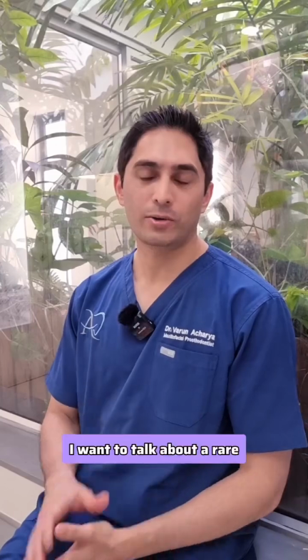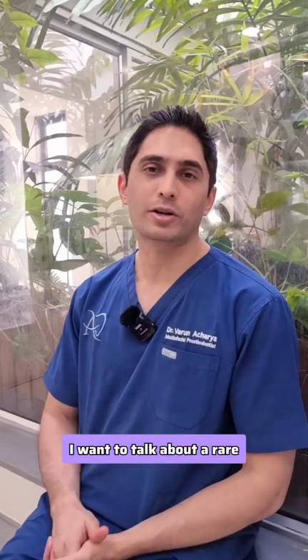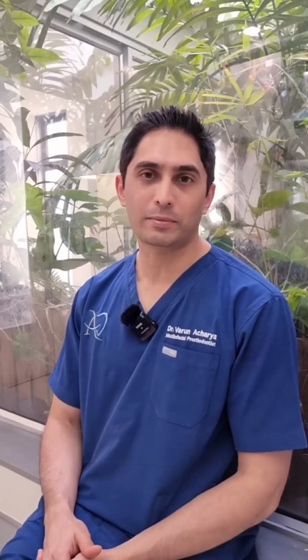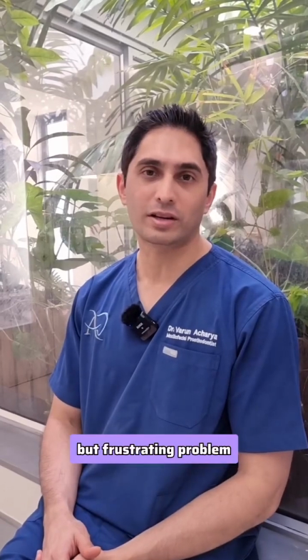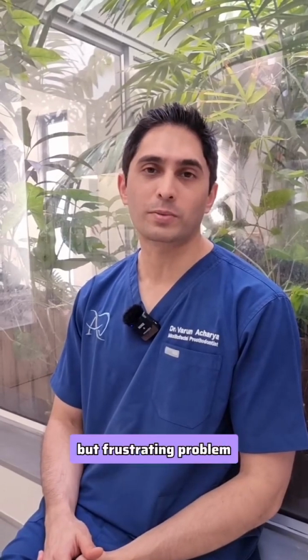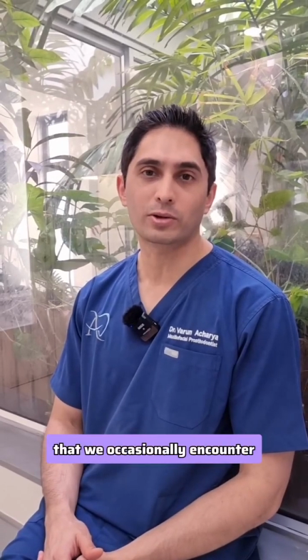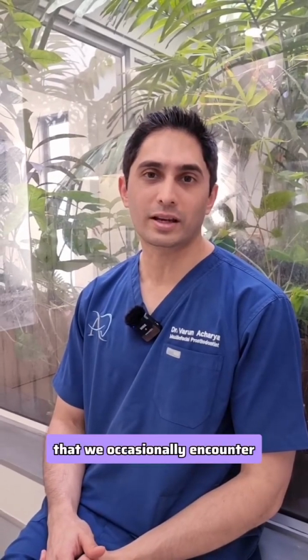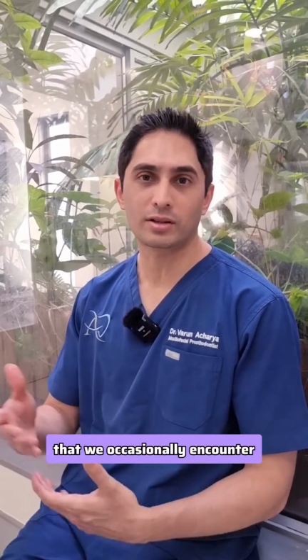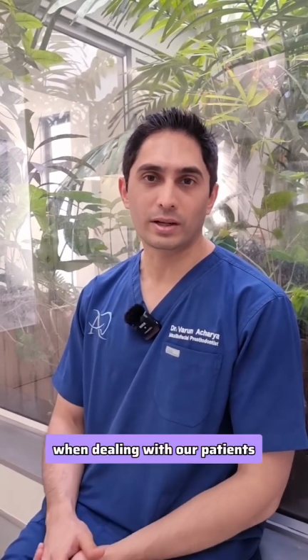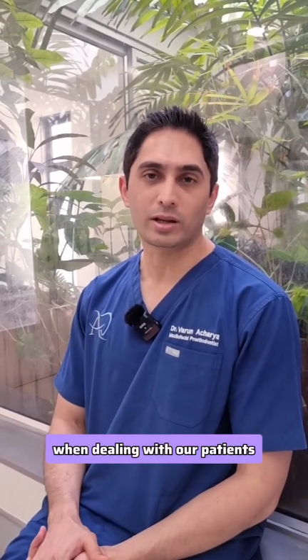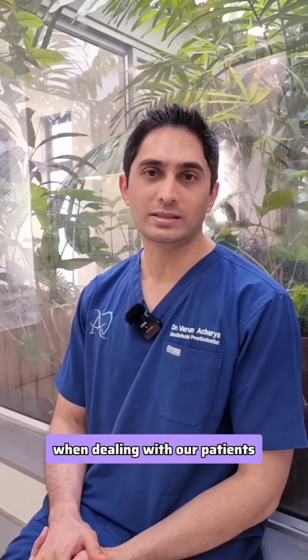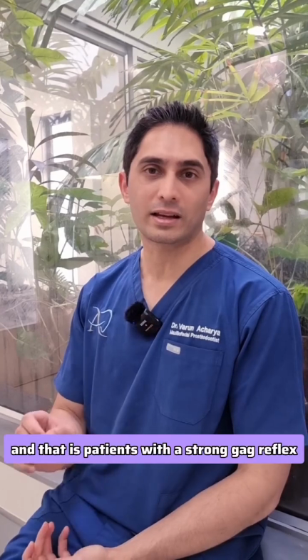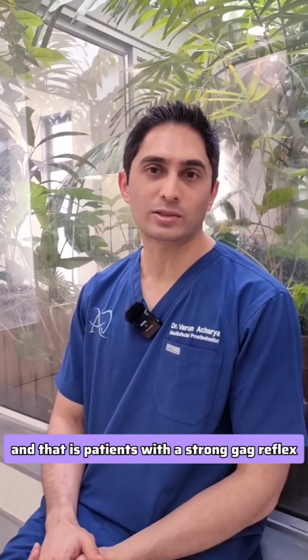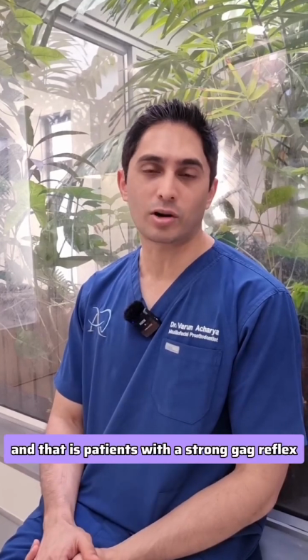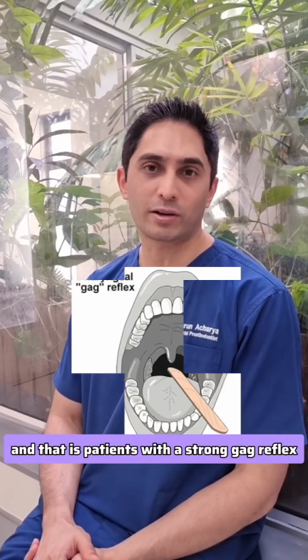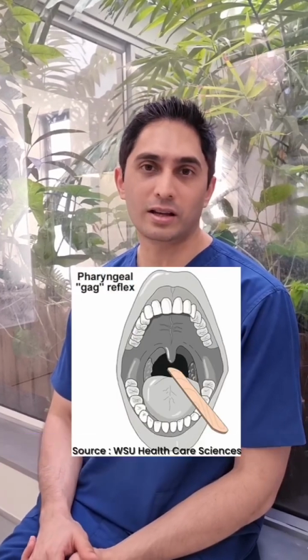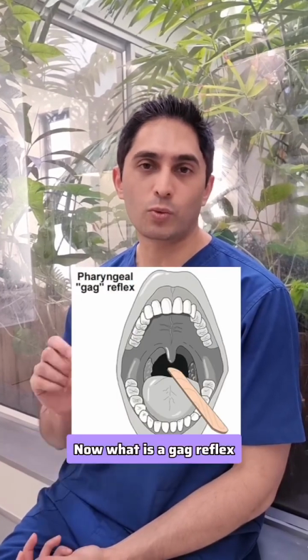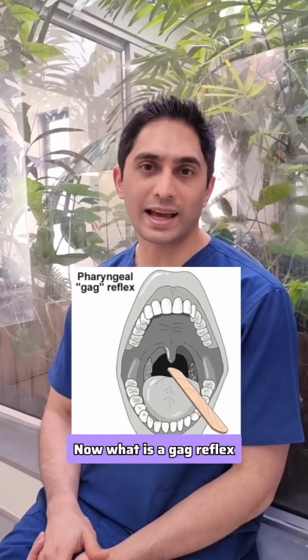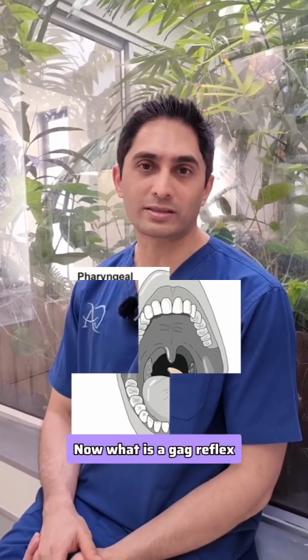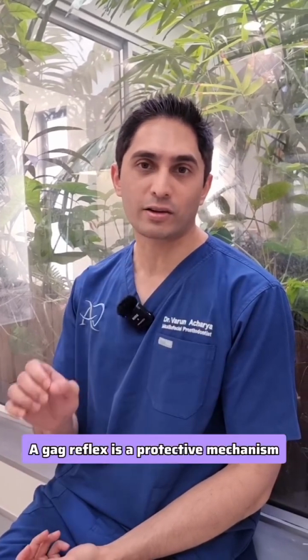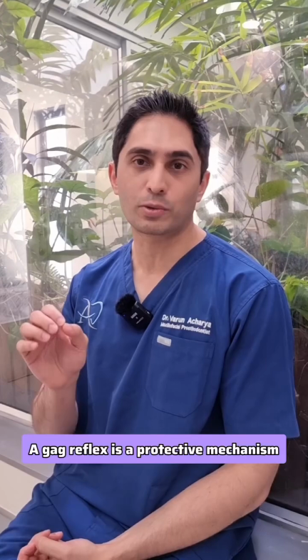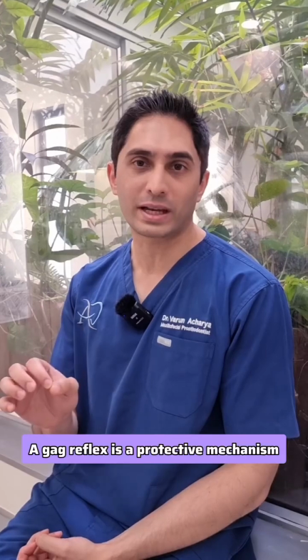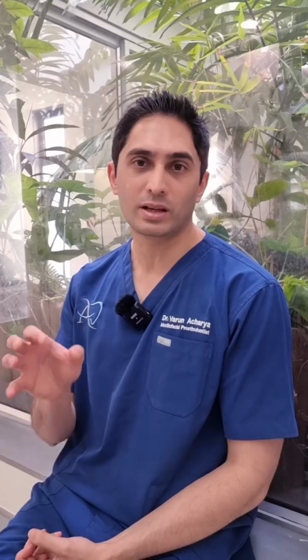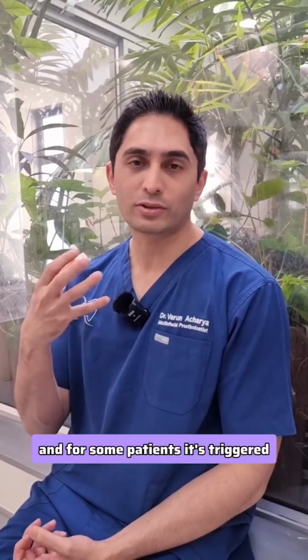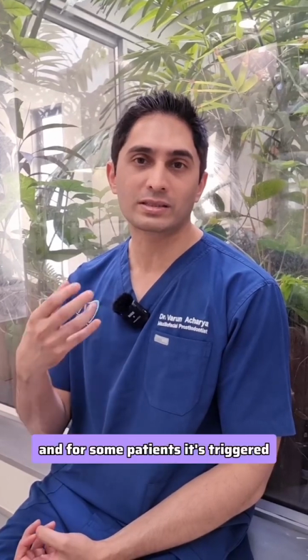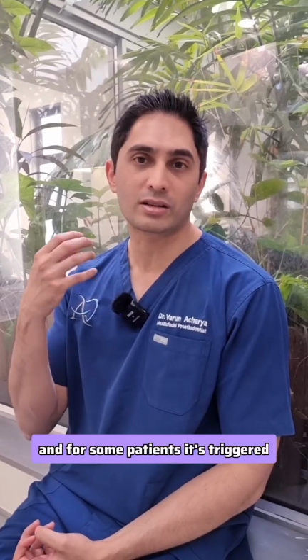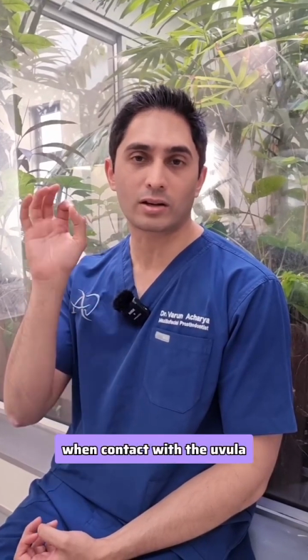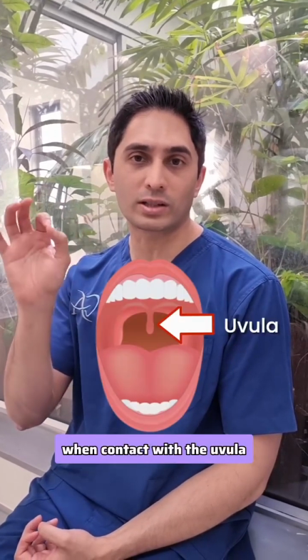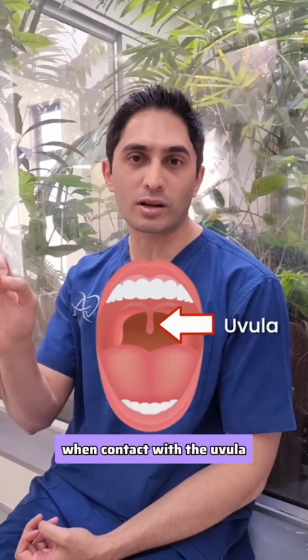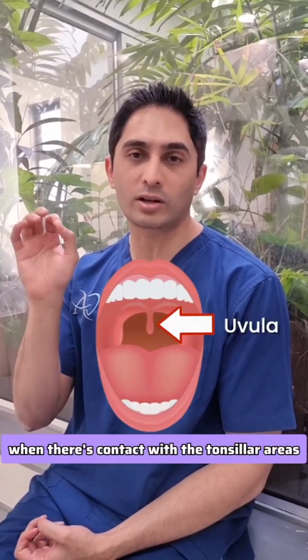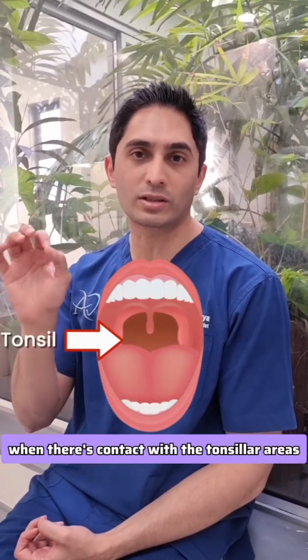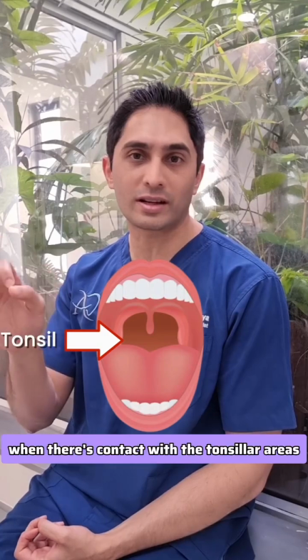I want to talk about a rare but frustrating problem that we occasionally encounter when dealing with our patients, and that is patients with a strong gag reflex. Now, what is a gag reflex? A gag reflex is a protective mechanism, and for some patients it's triggered when there is contact with the uvula or the tonsillar areas.